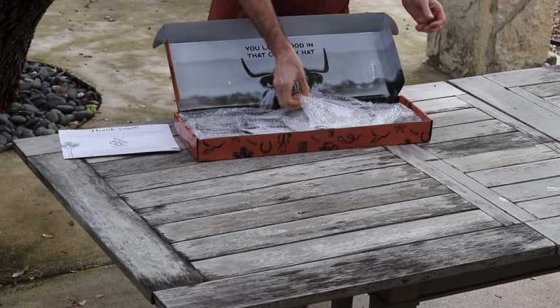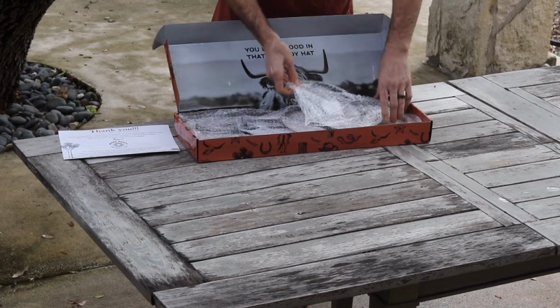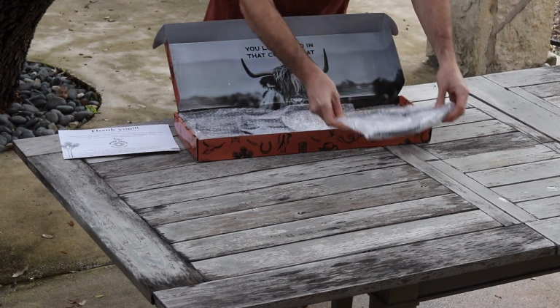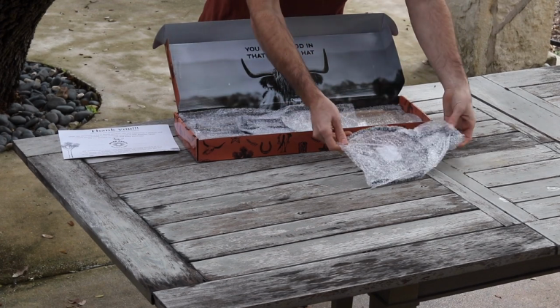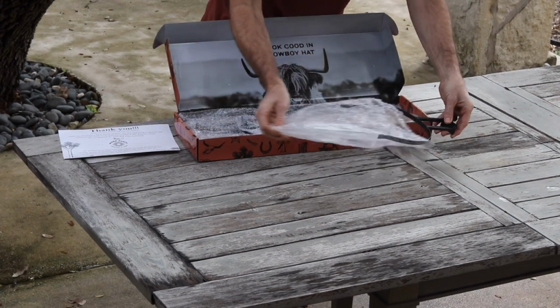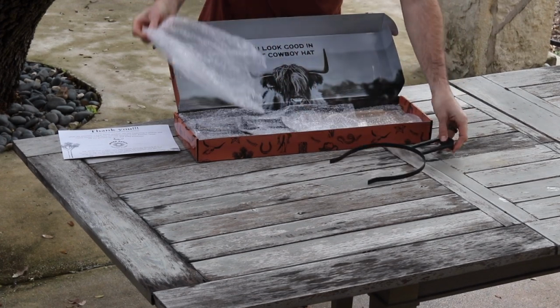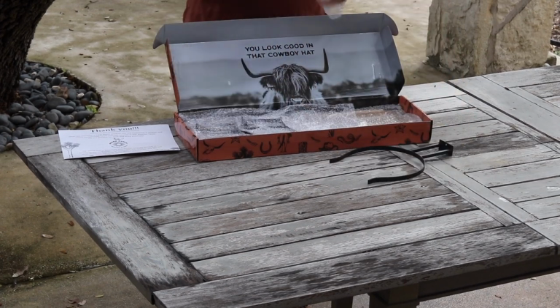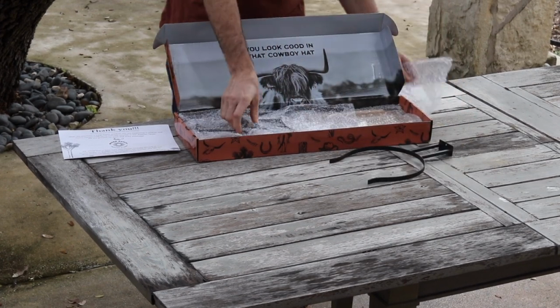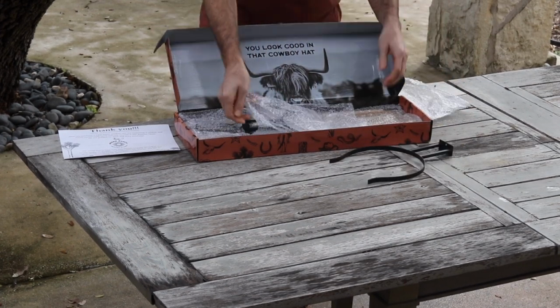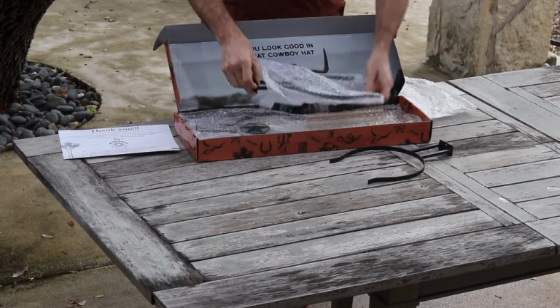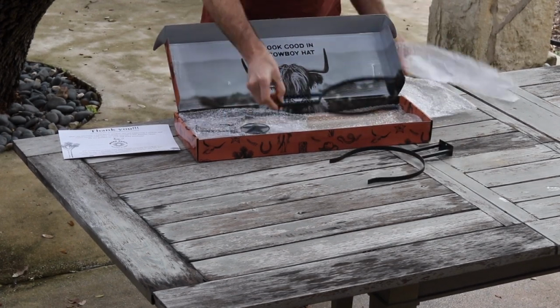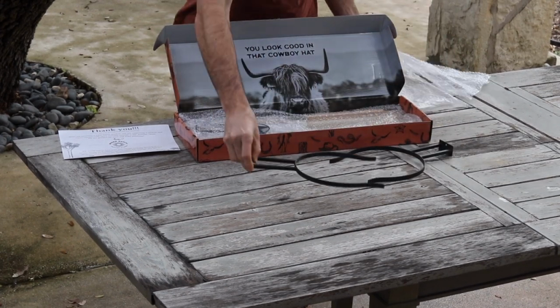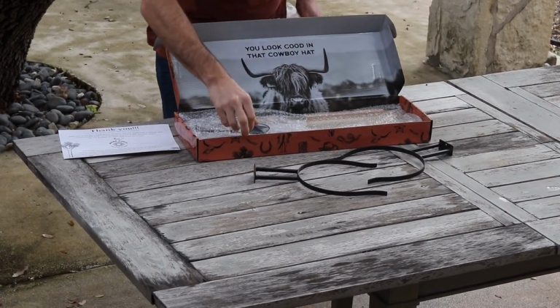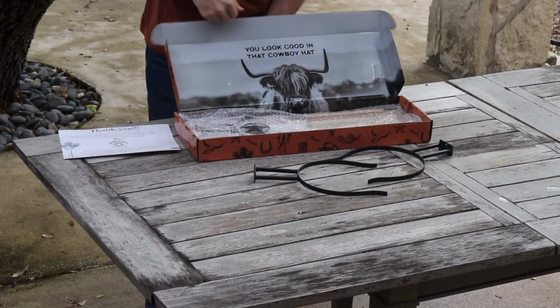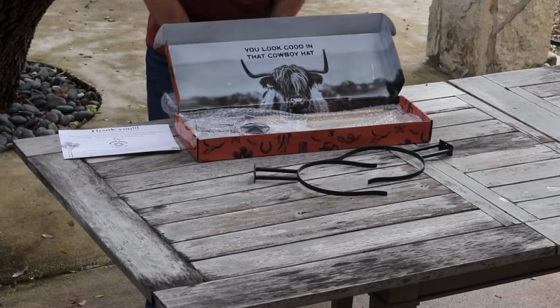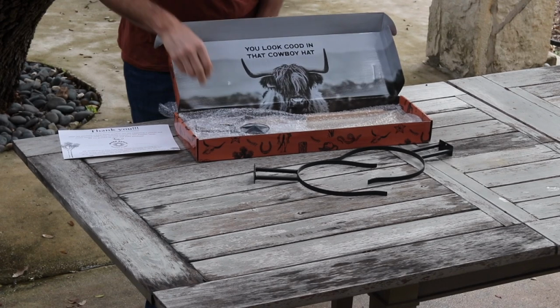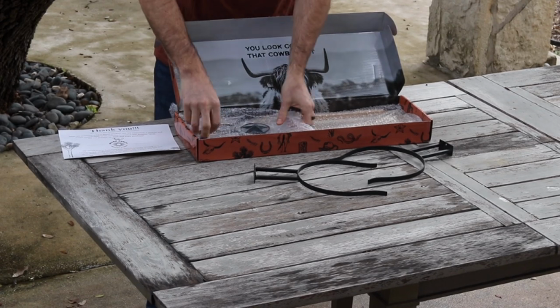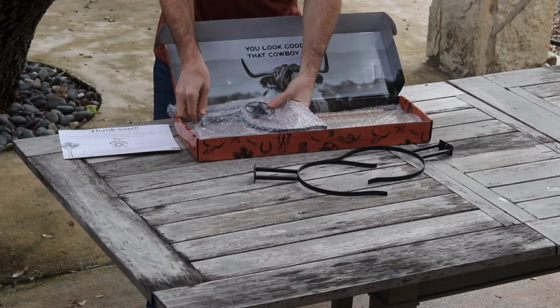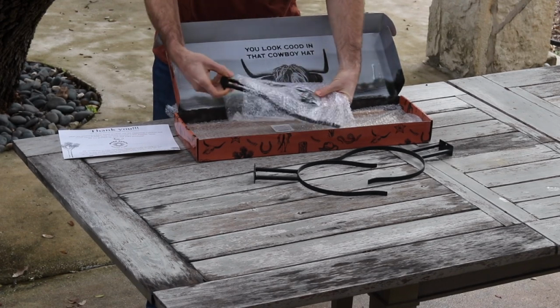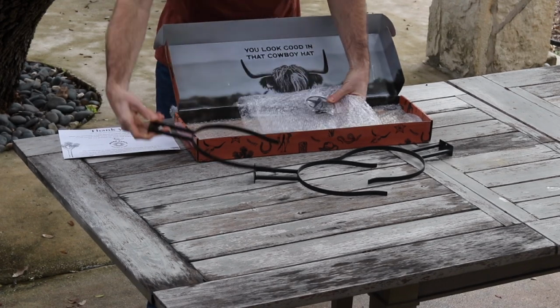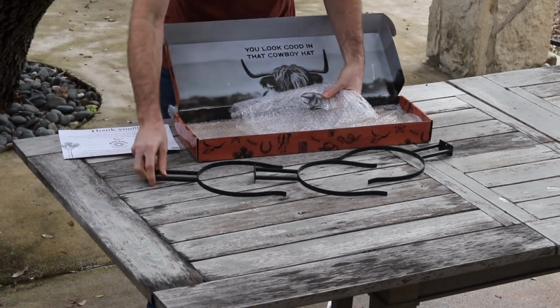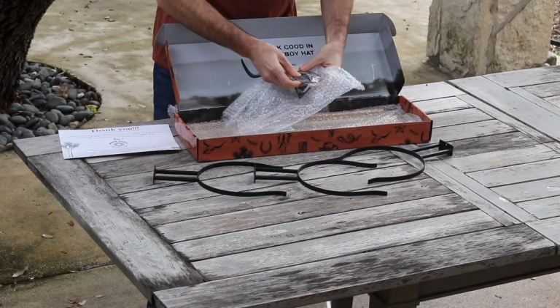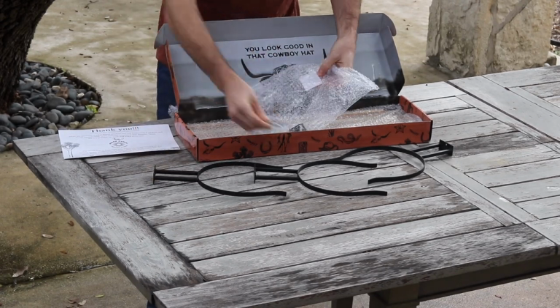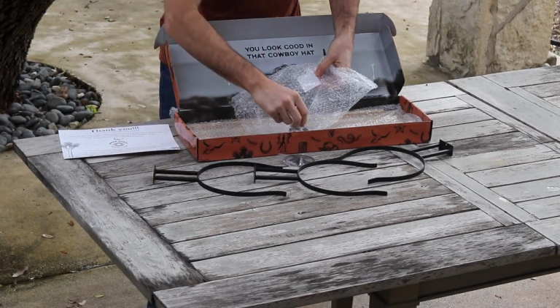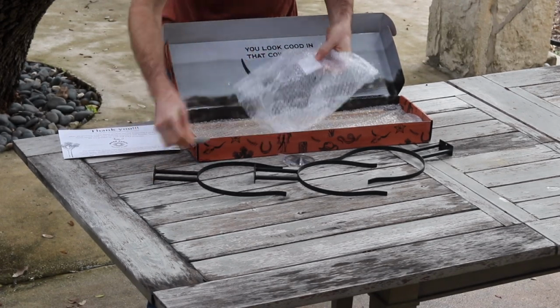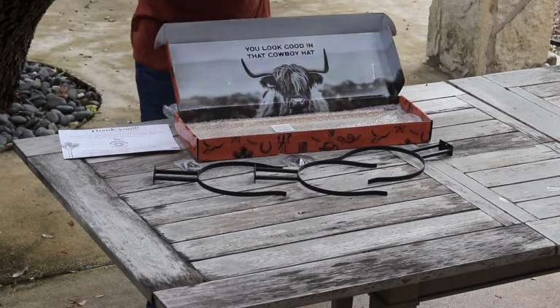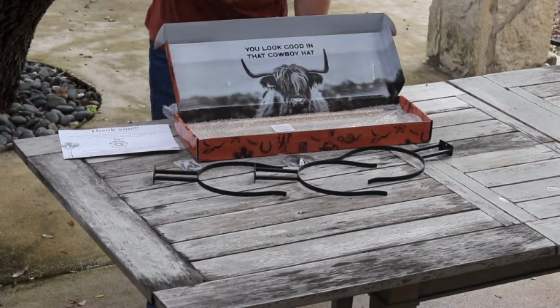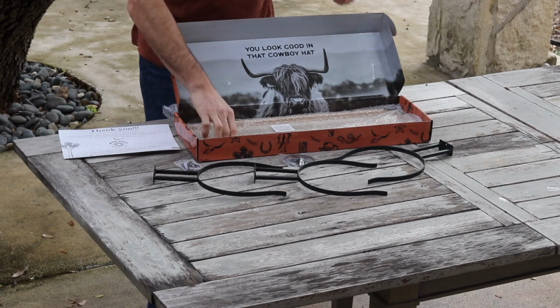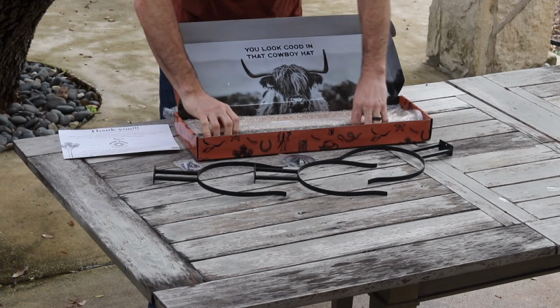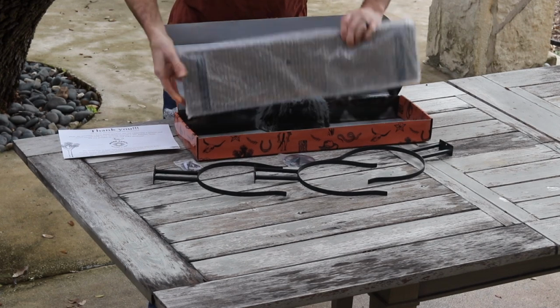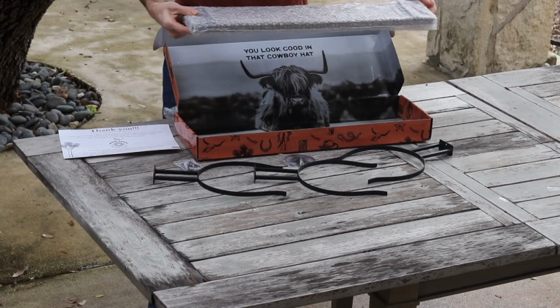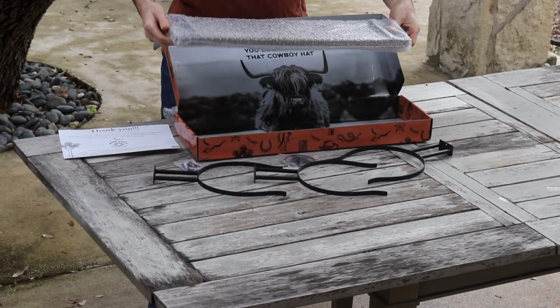First, open the box and inspect that you have all items. You should have three arms, one wooden base, a magnetic star, as well as a bag of mounting screws.